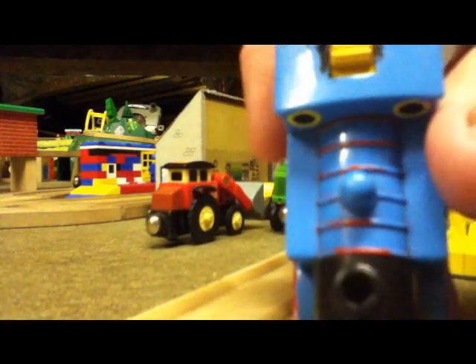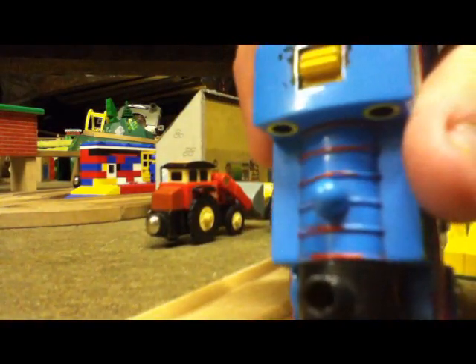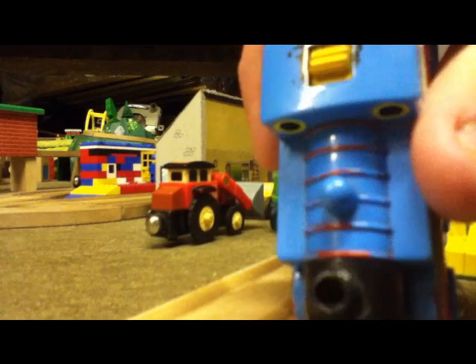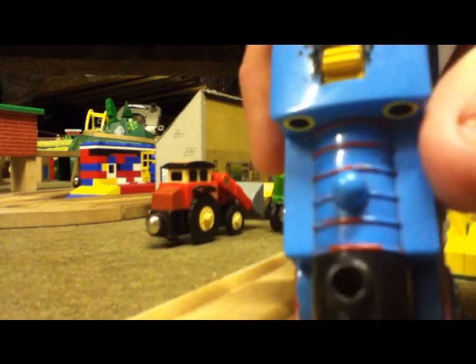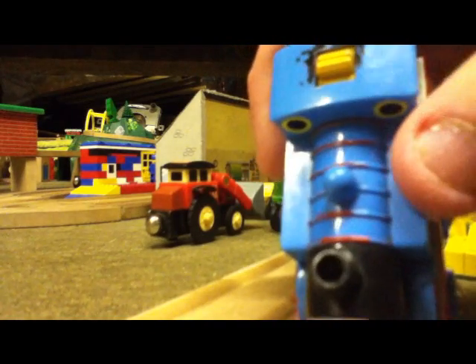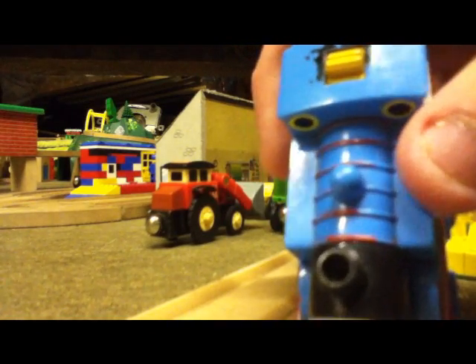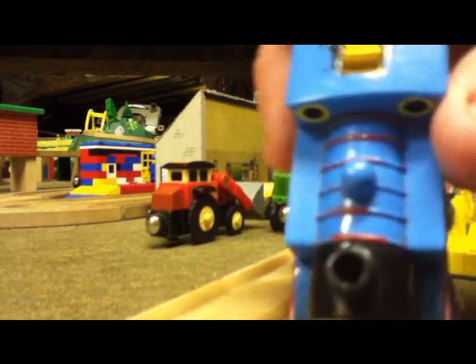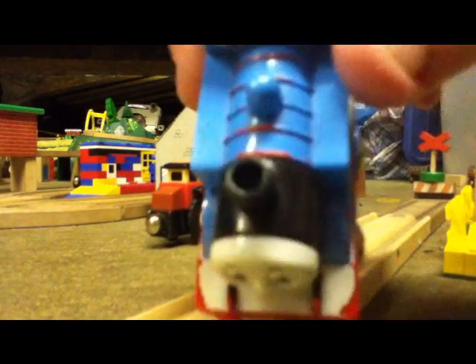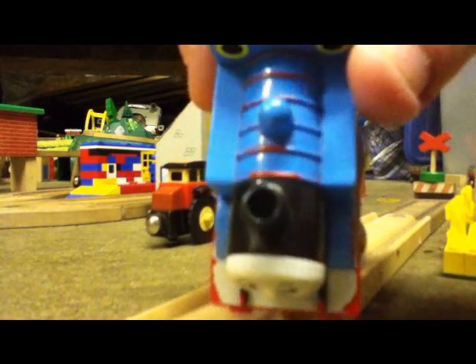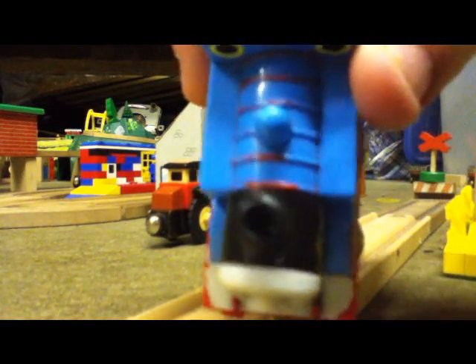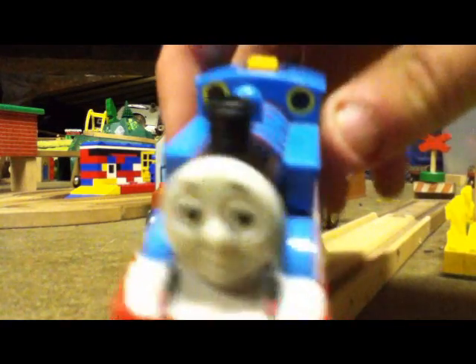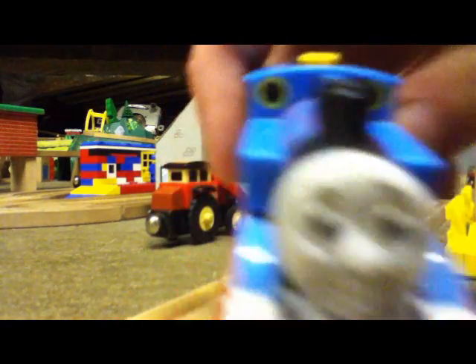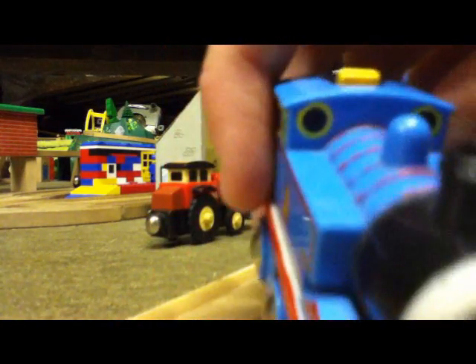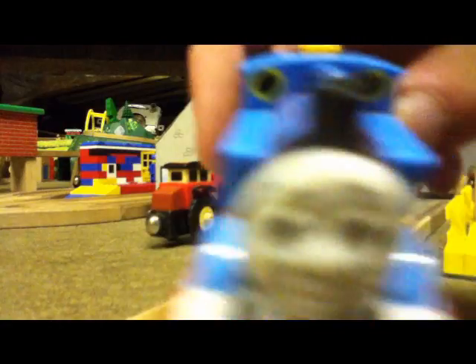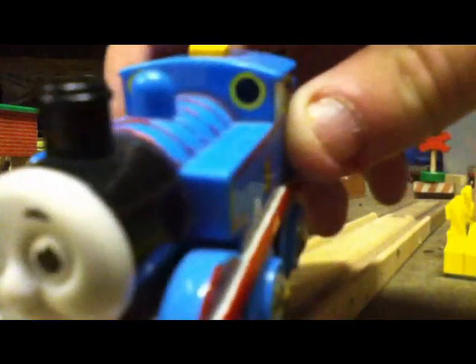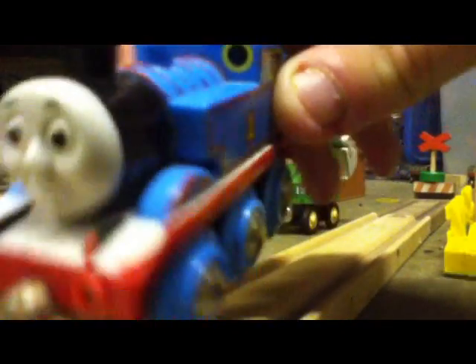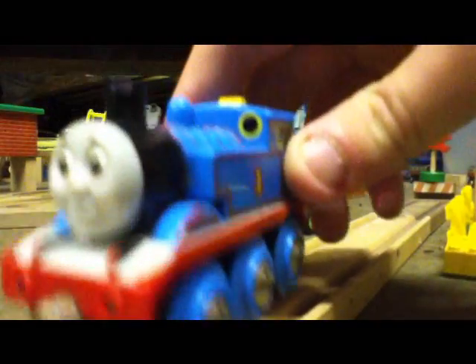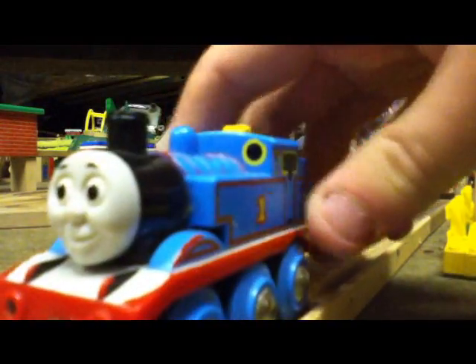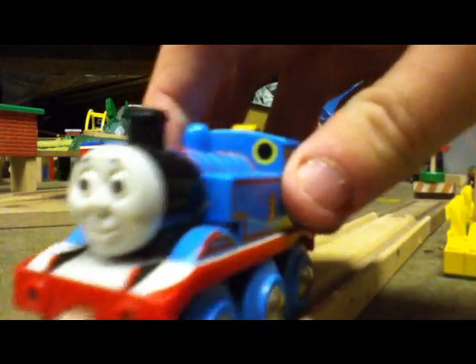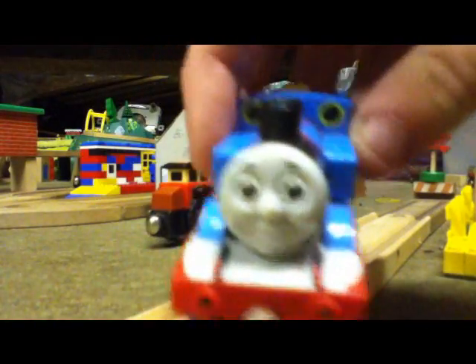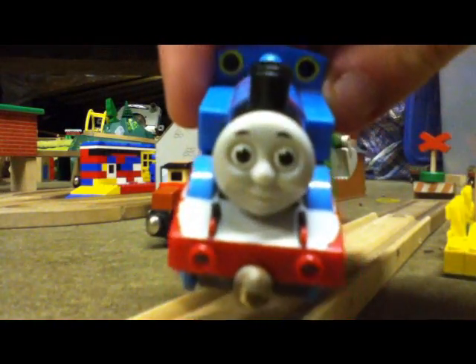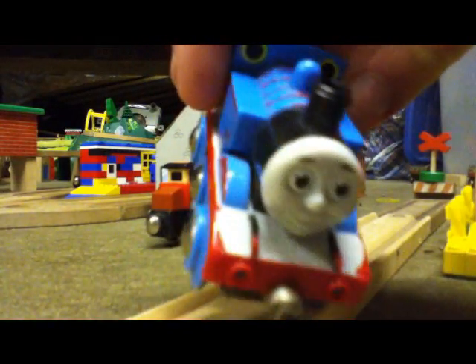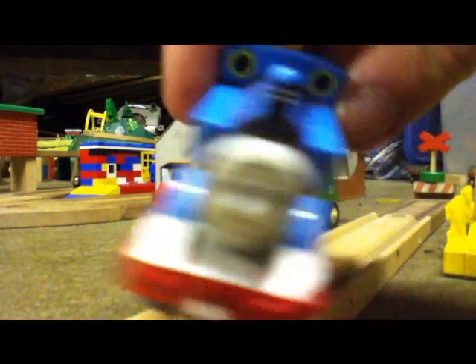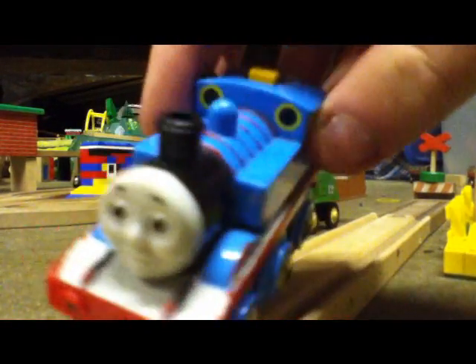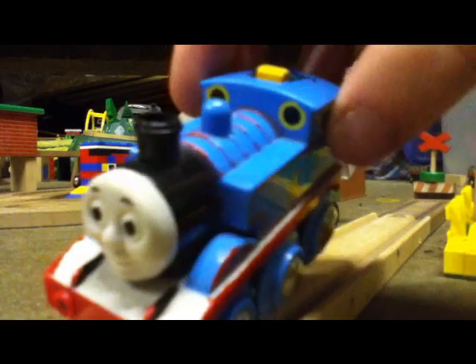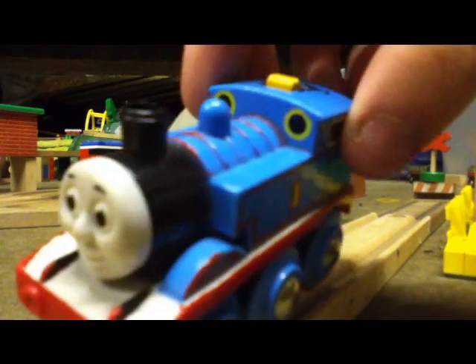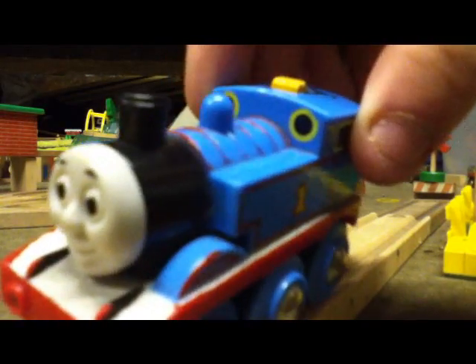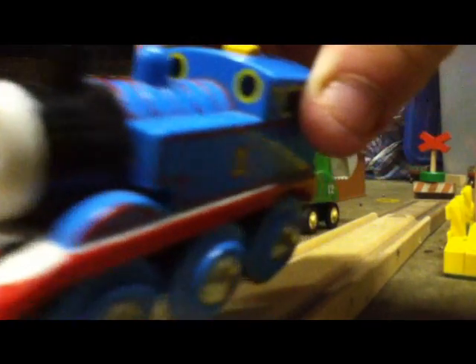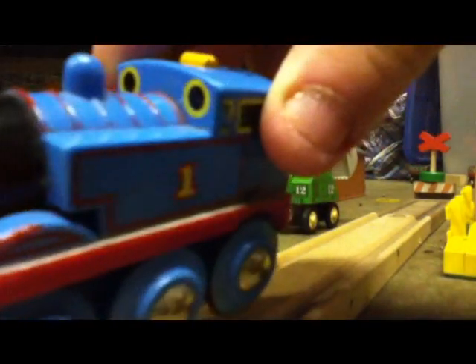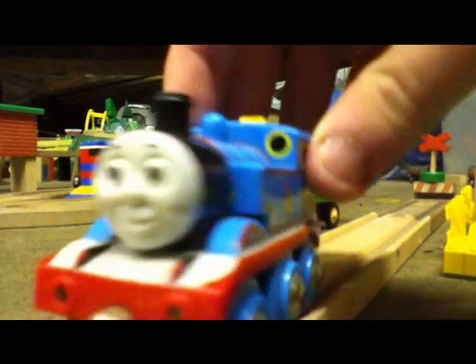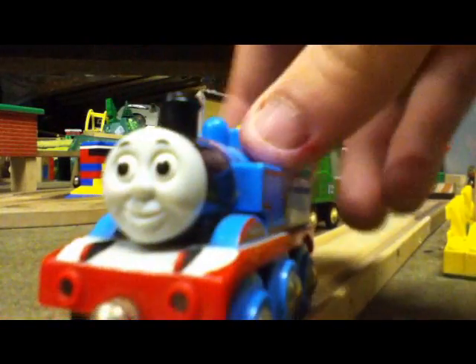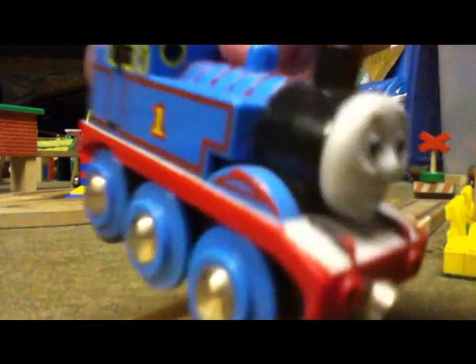There are his red stripes — some of them are faded of course. And then his portholes, there they are. He's actually got that white paint on his footplate and running board, right the way down.